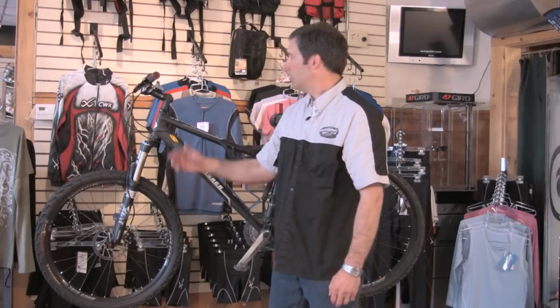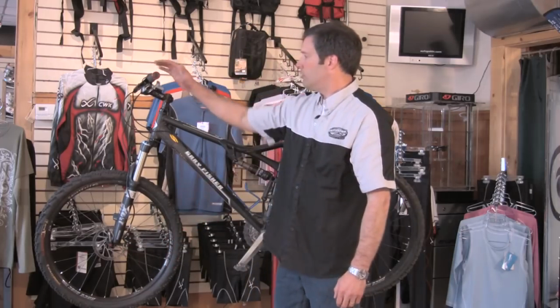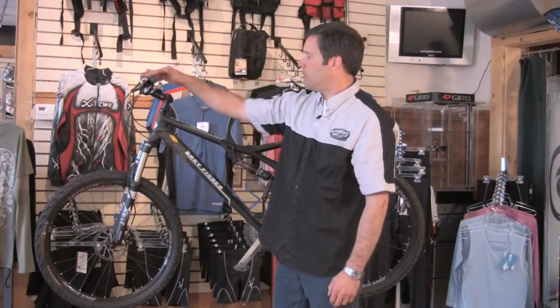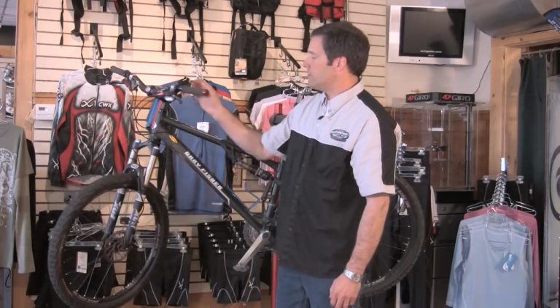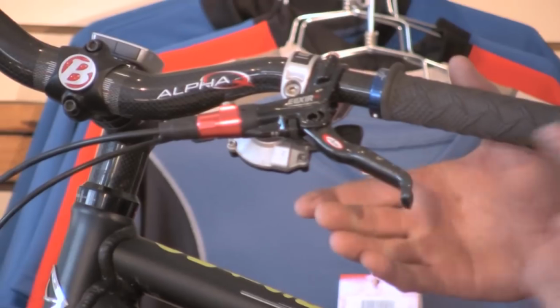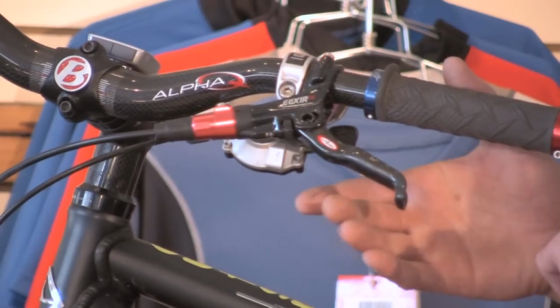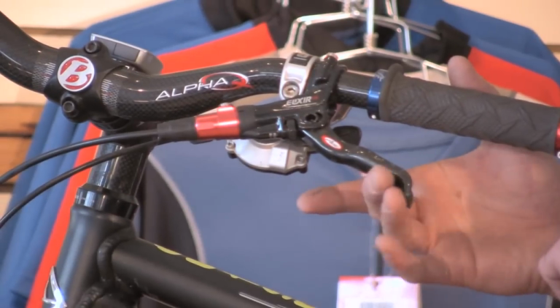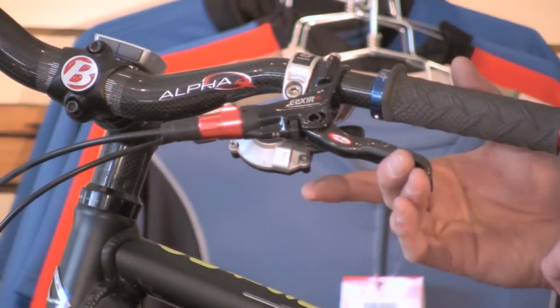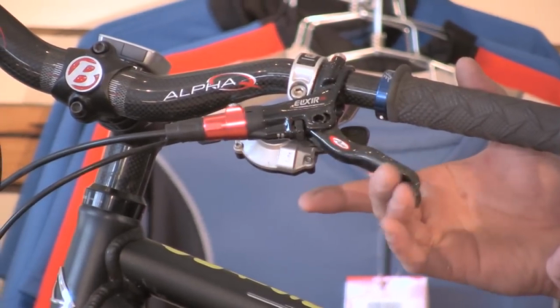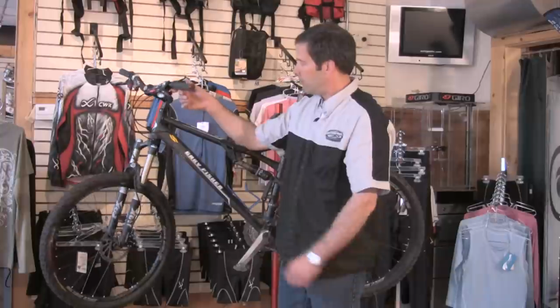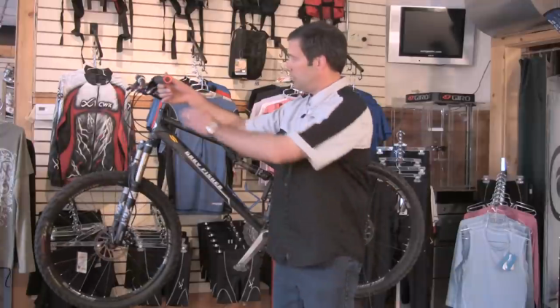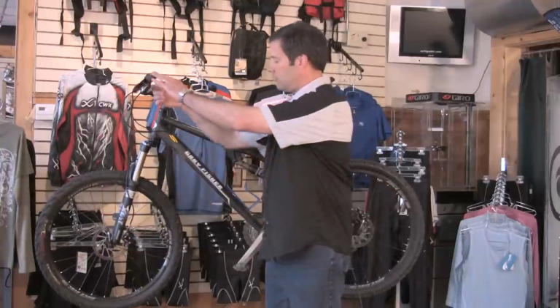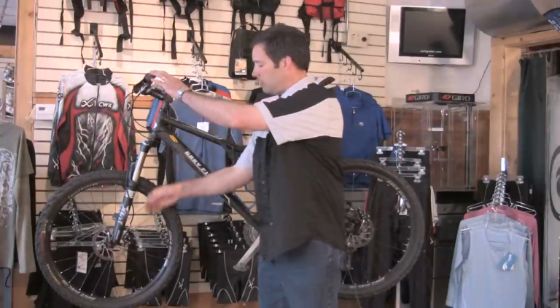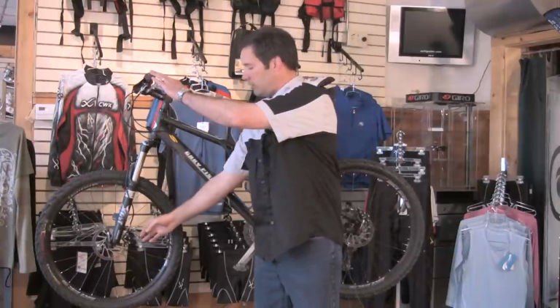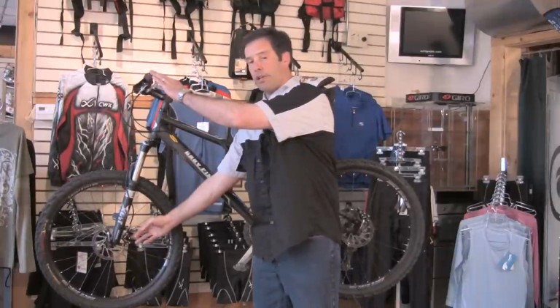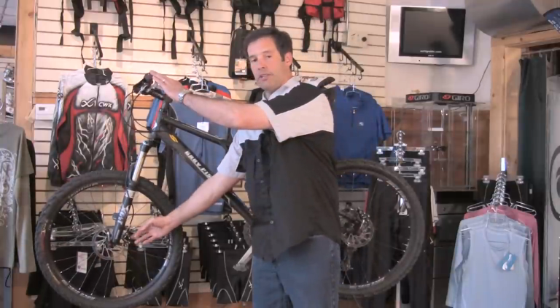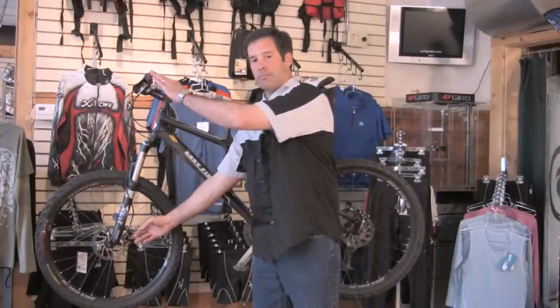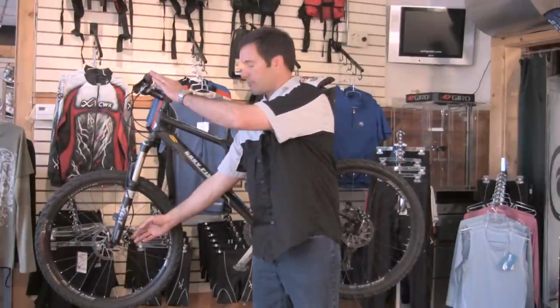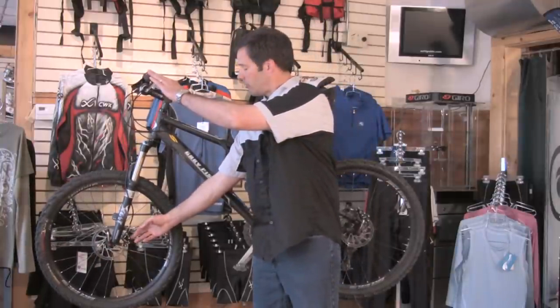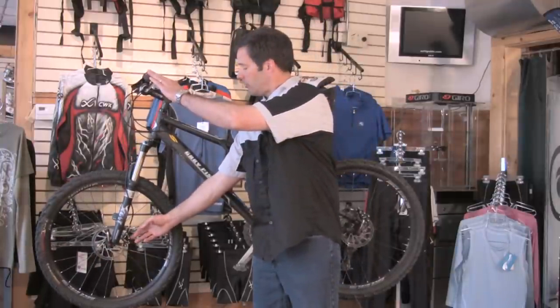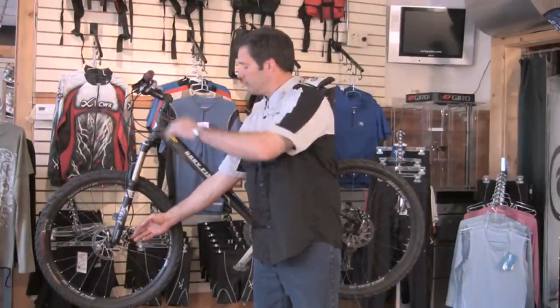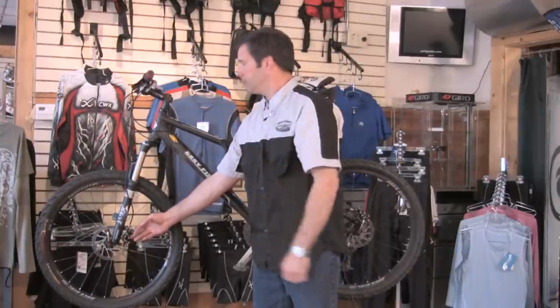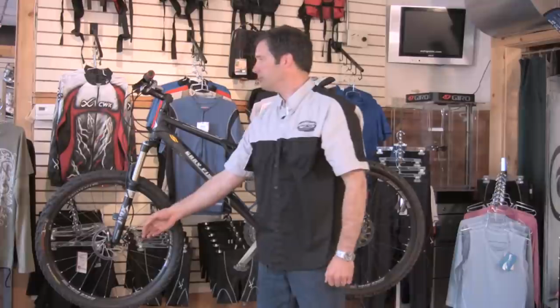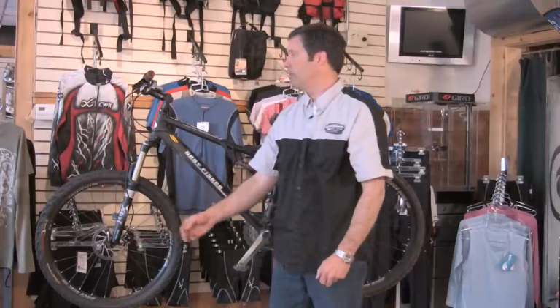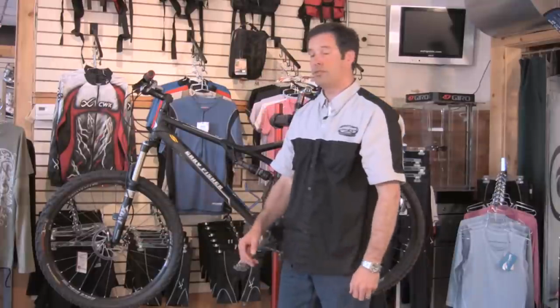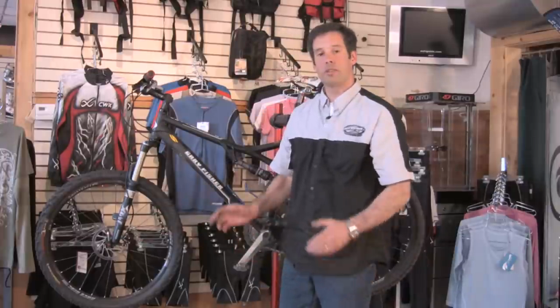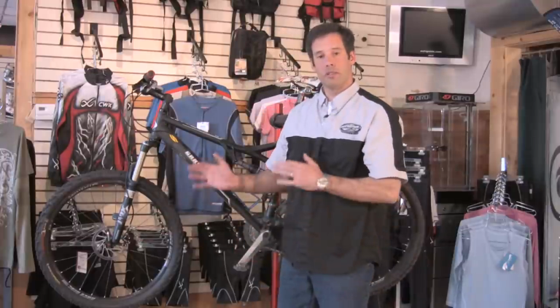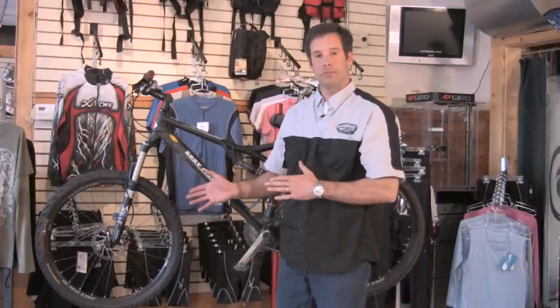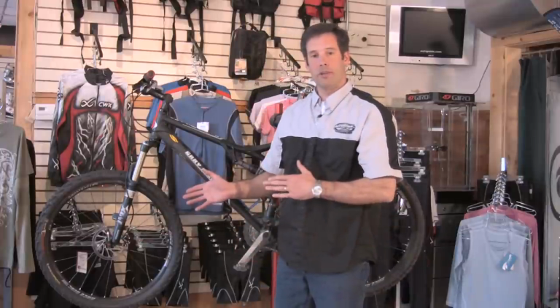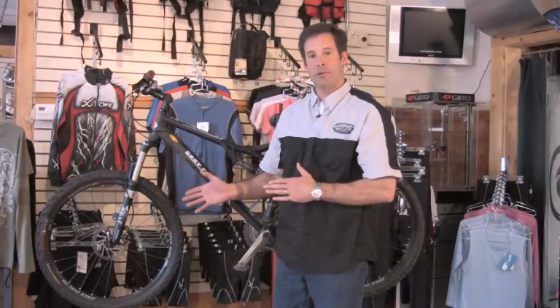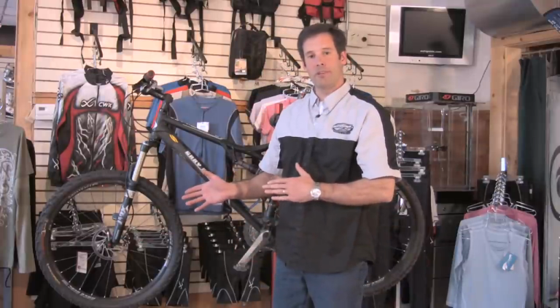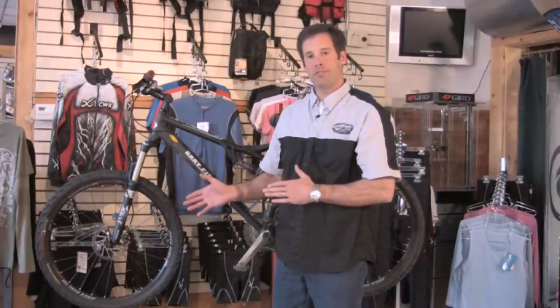So brake parts consist of the brake lever and brake mechanism — and those are the brake parts on a bicycle.